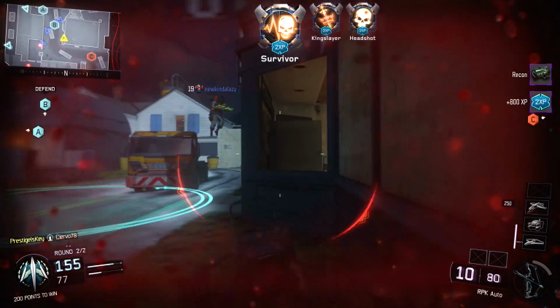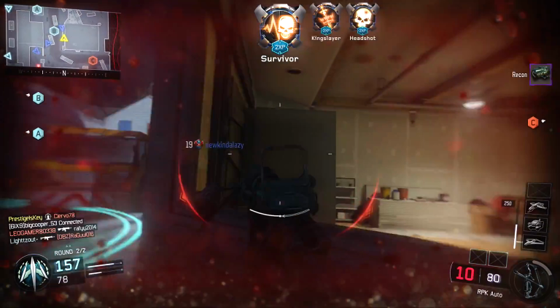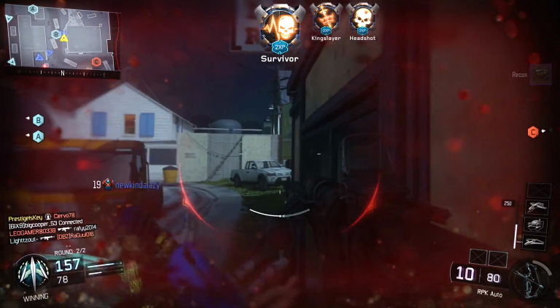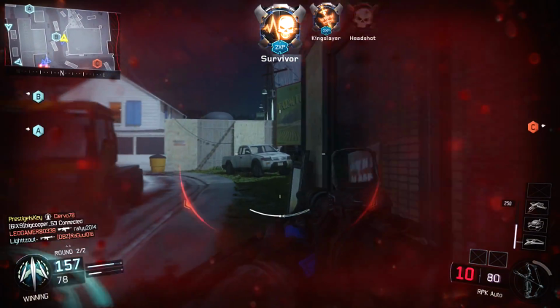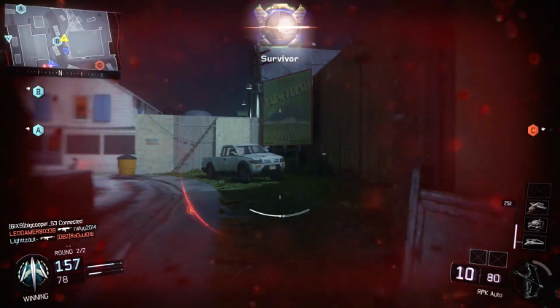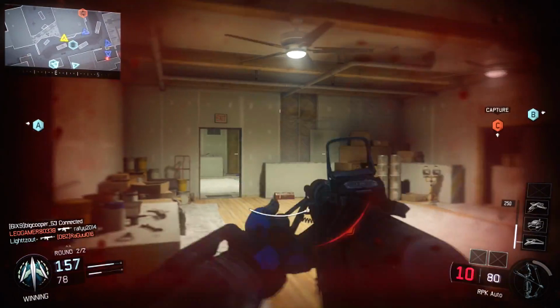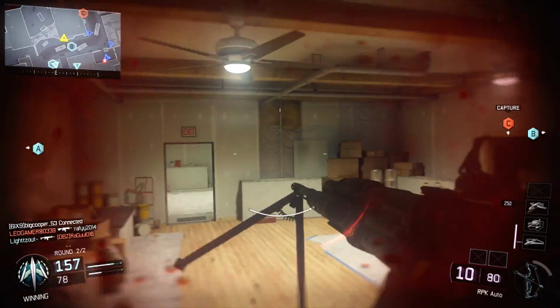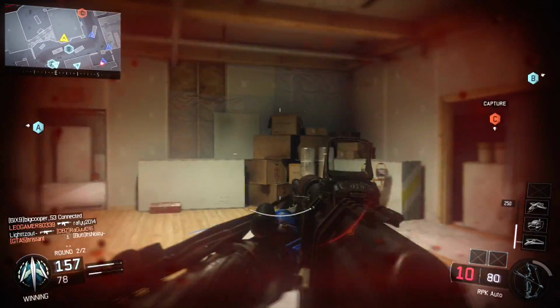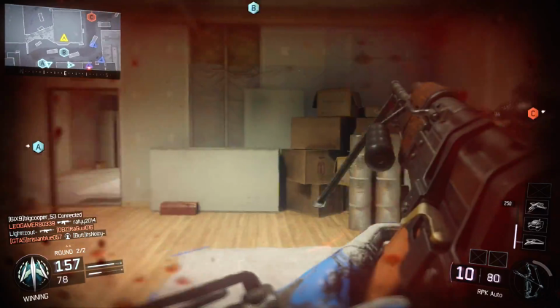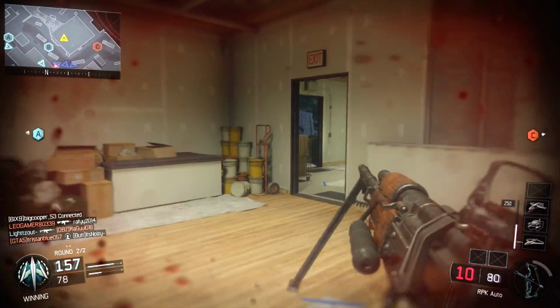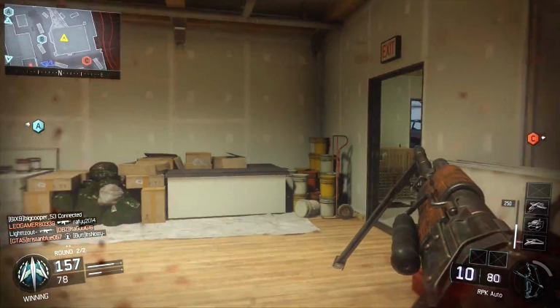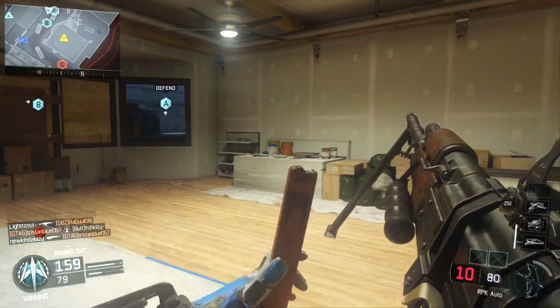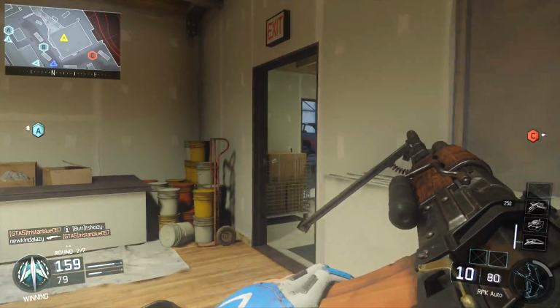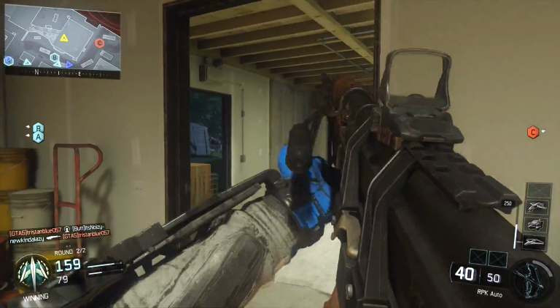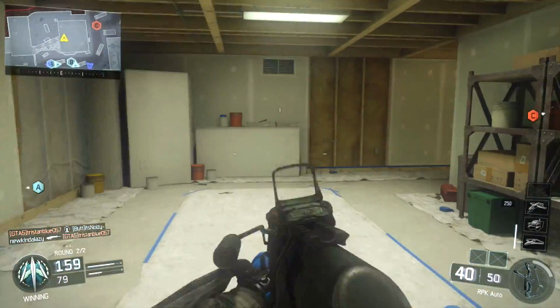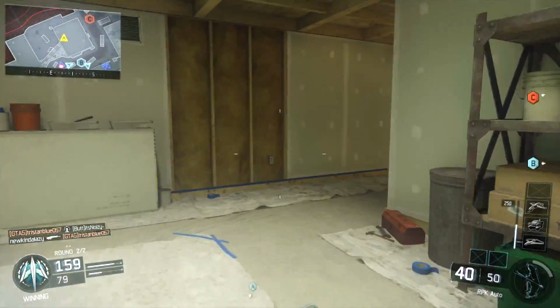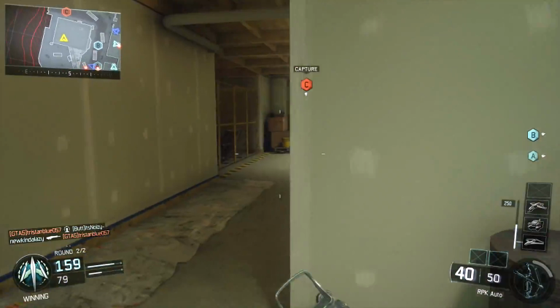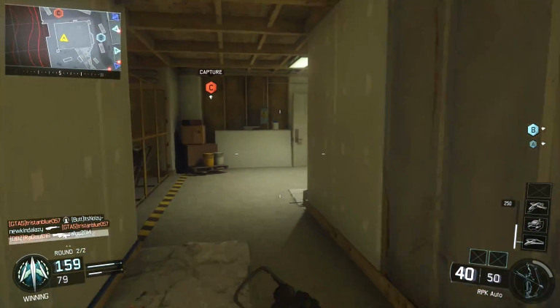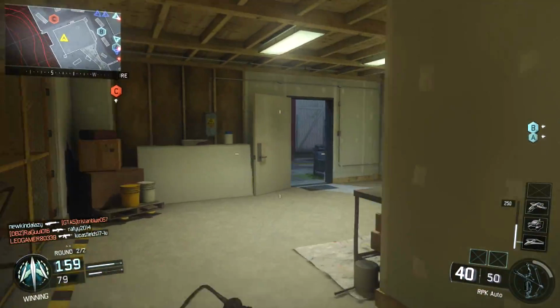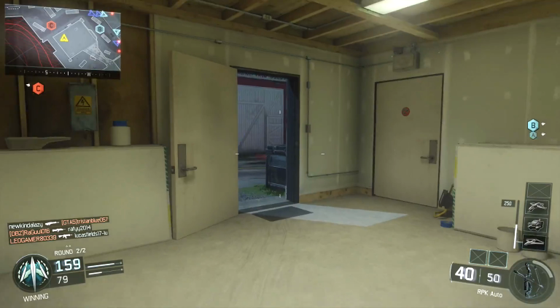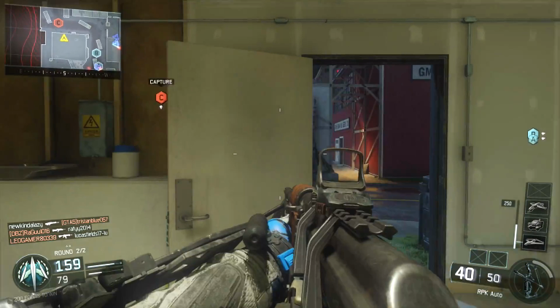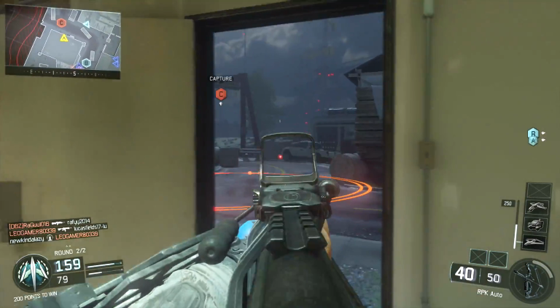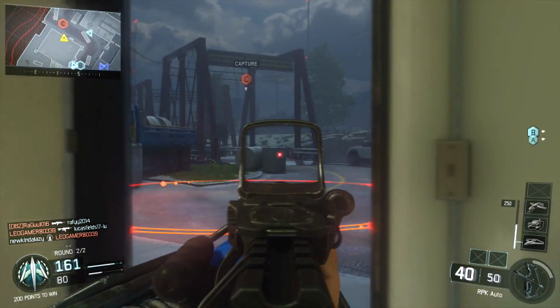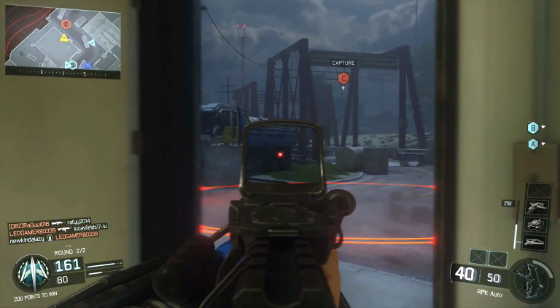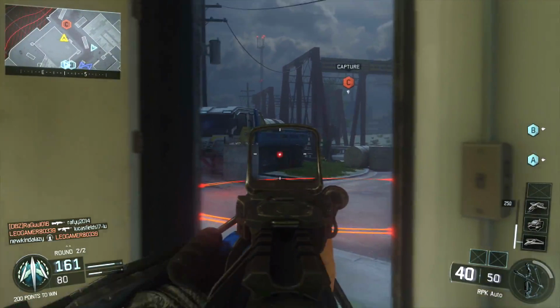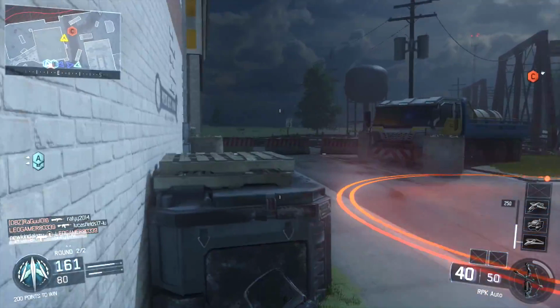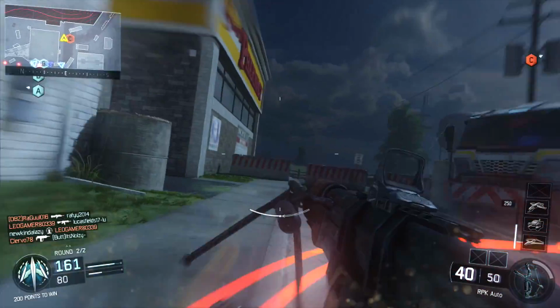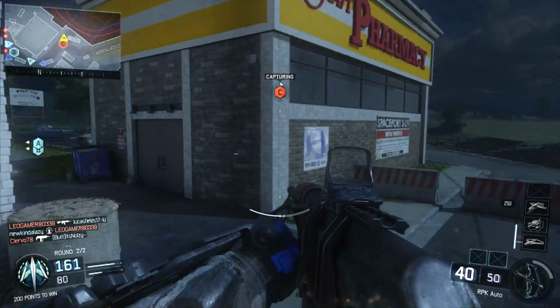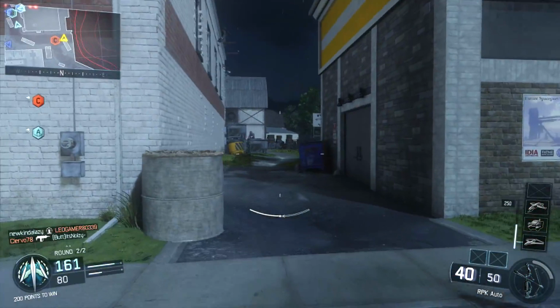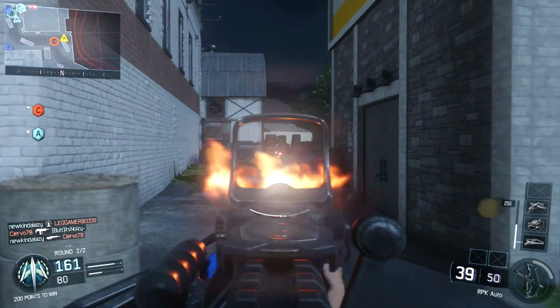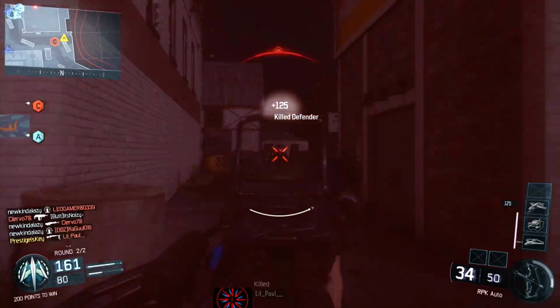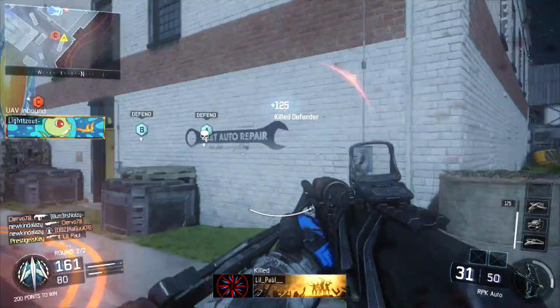You don't really need a foregrip — in this gameplay you're looking at right now, I'm not using a grip at all. I decided to use the Red Dot sight specifically because the iron sights, even though they're not bad, can still bounce around a whole bunch. Nowhere near the amount of recoil from the original Black Ops 1 RPK, though.